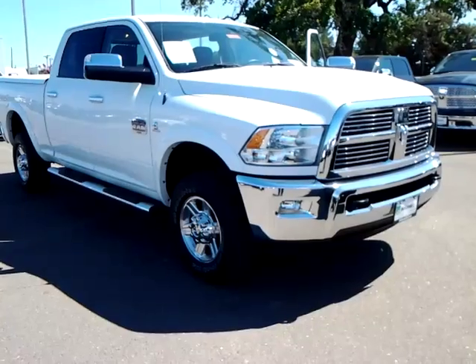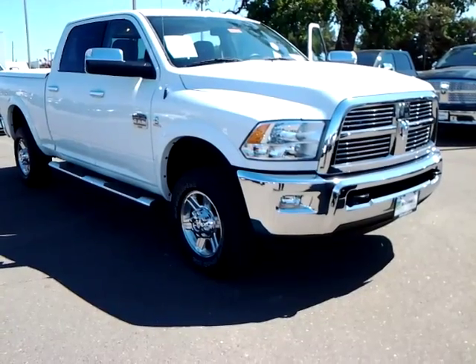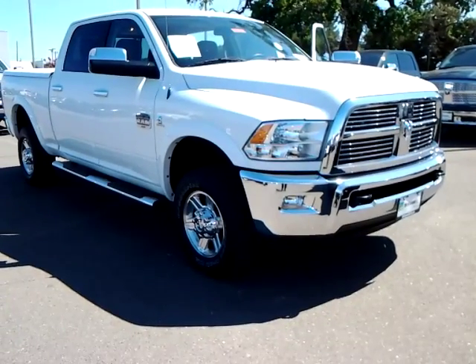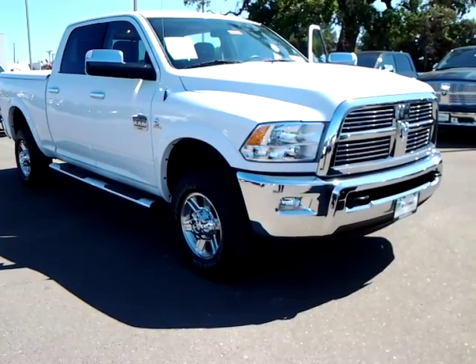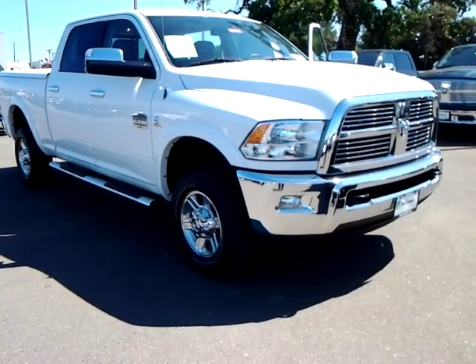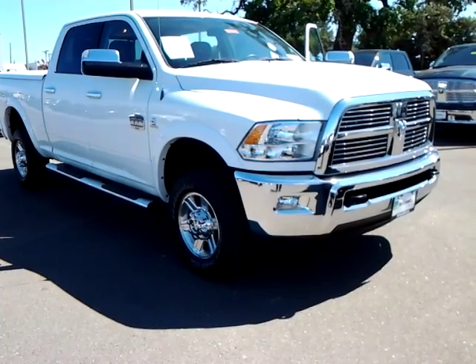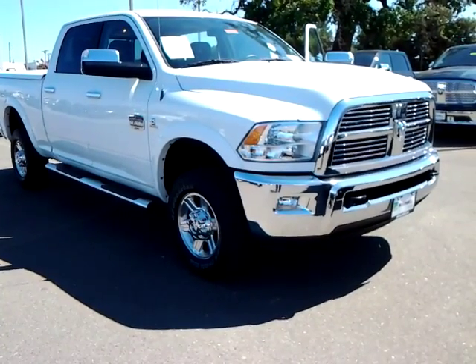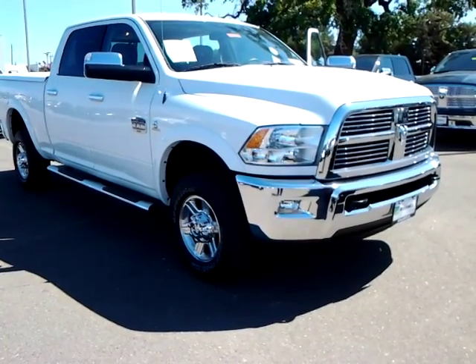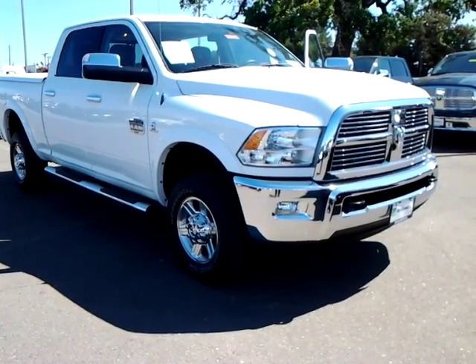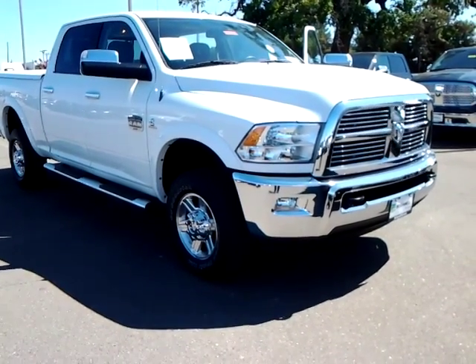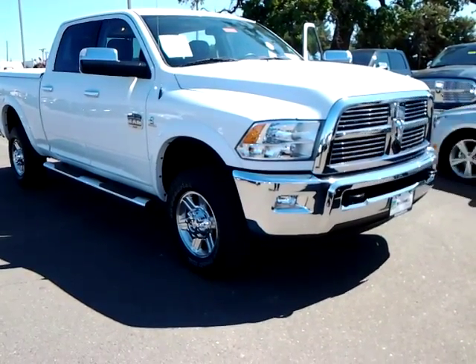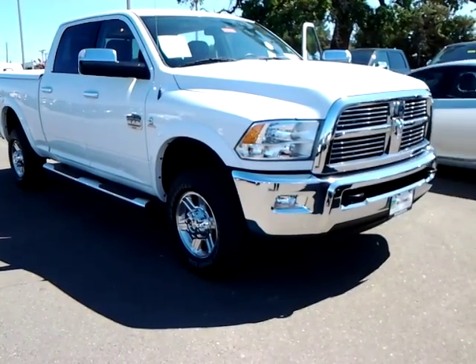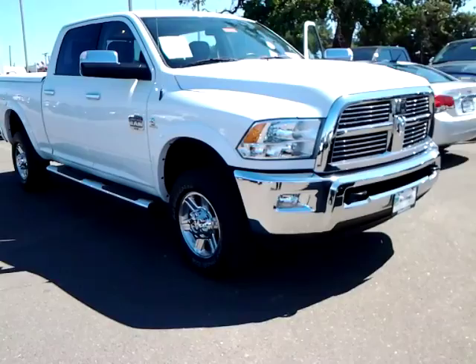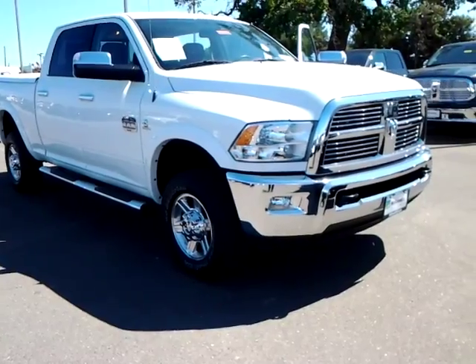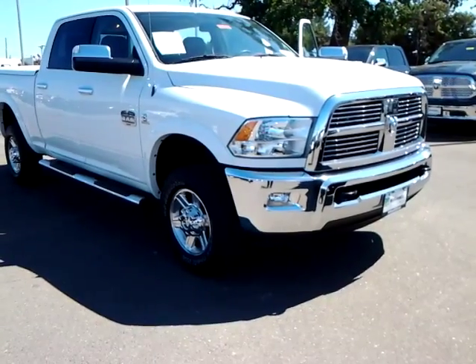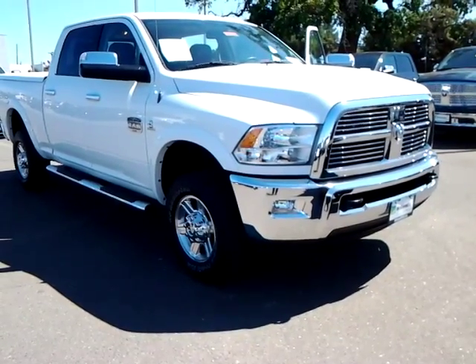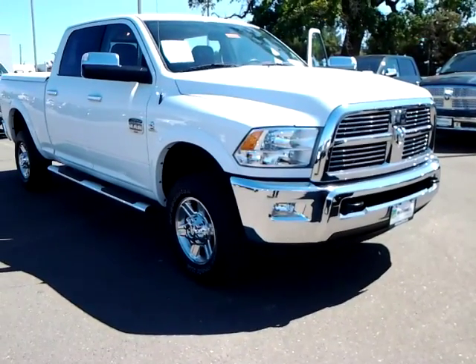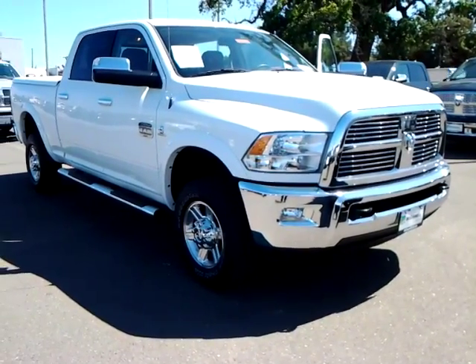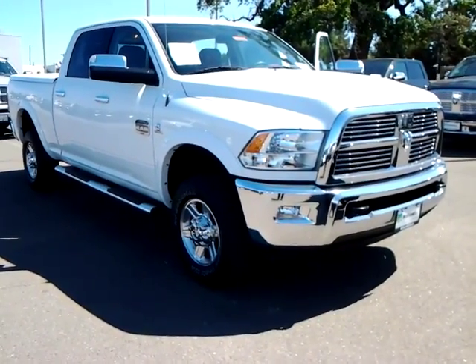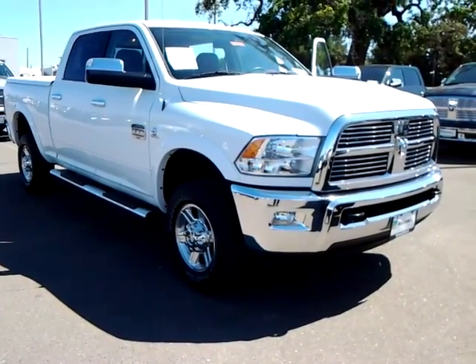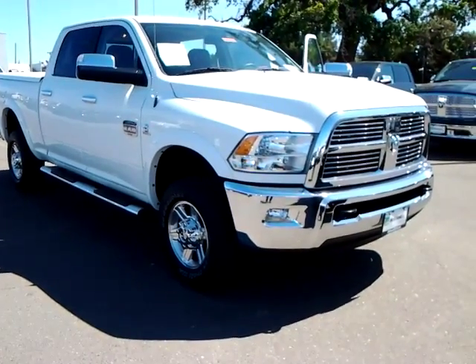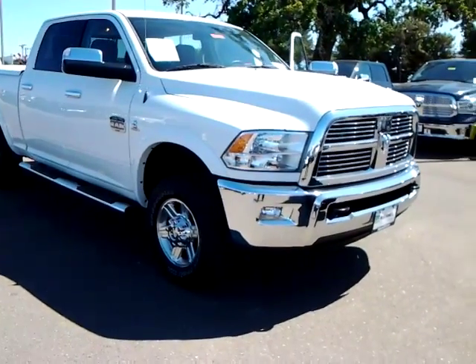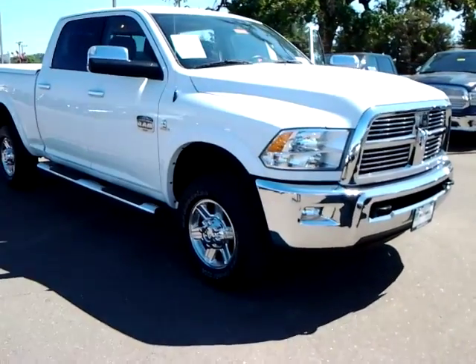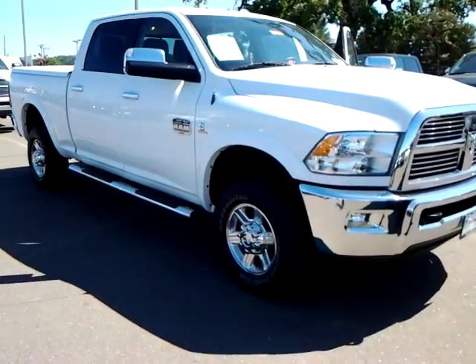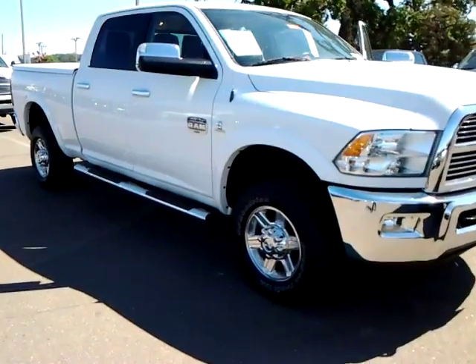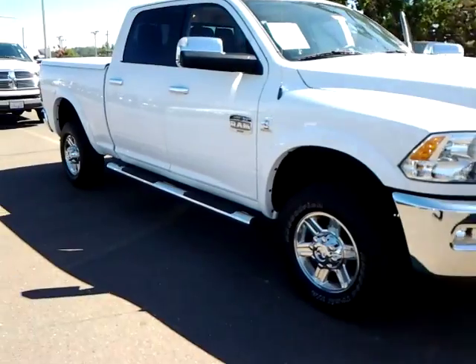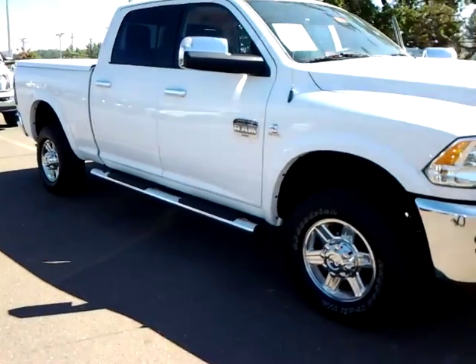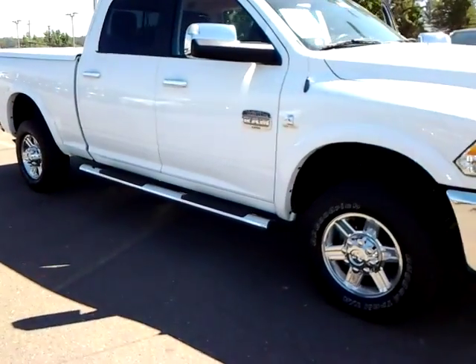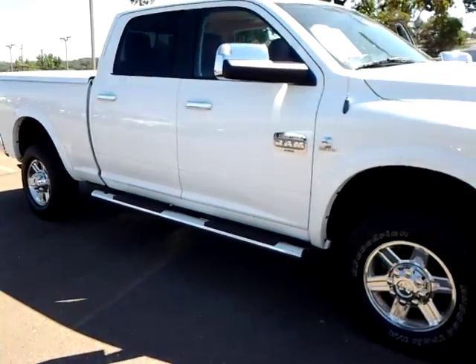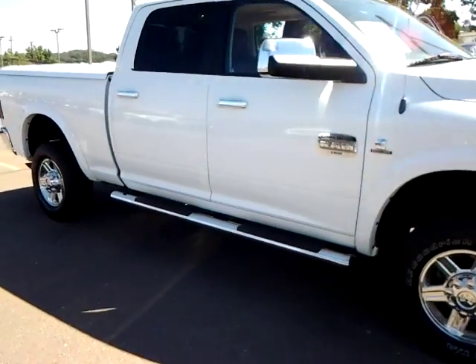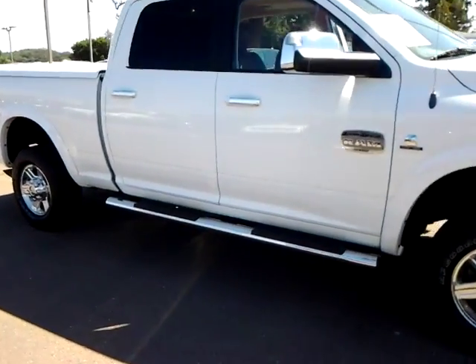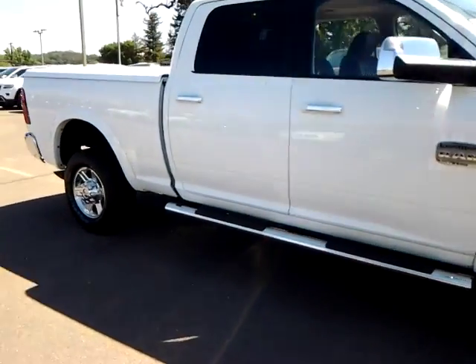This is the 2012 Dodge Ram 2500 Longhorn Cummins Turbo Diesel. It's in excellent condition as you can see.